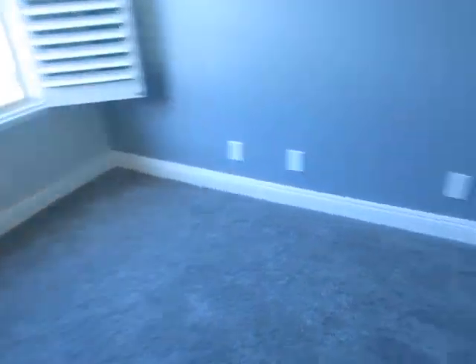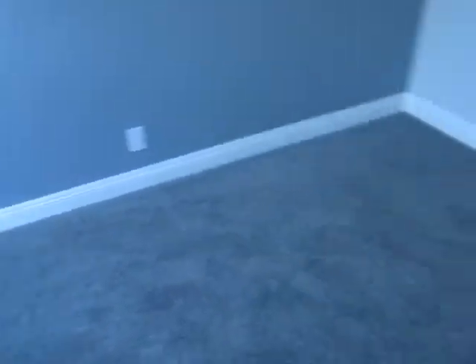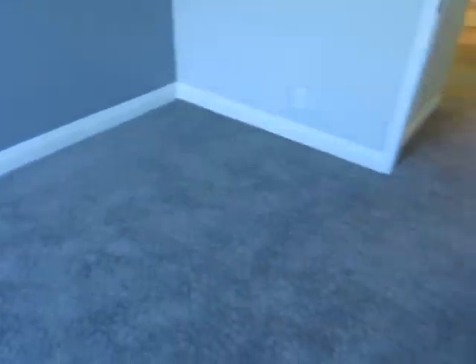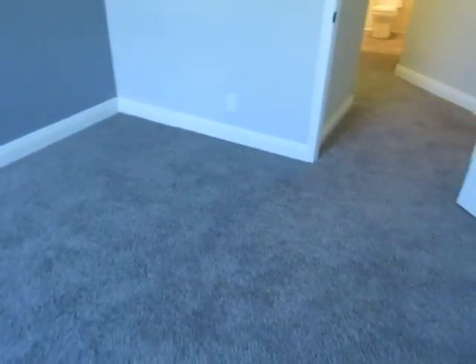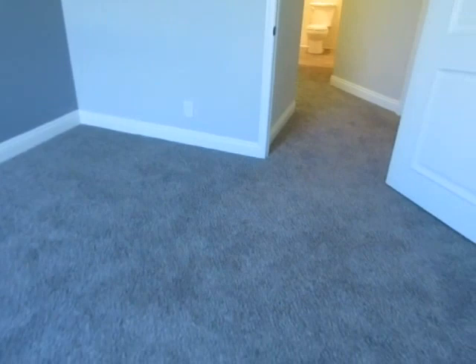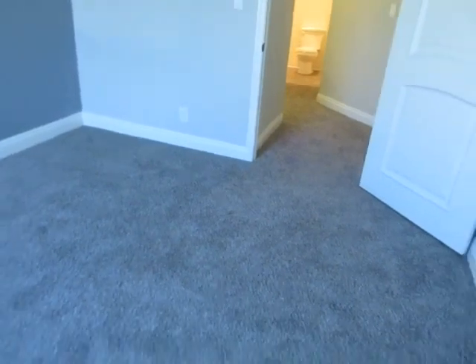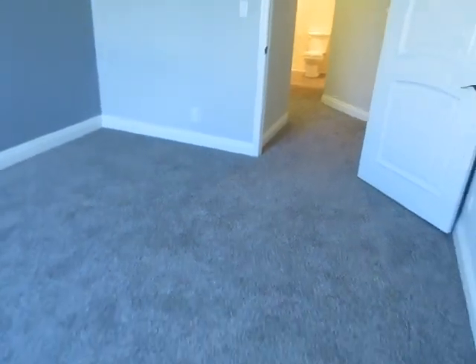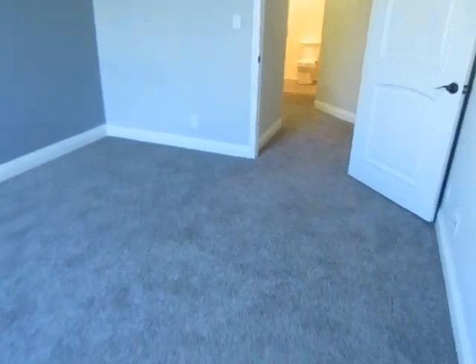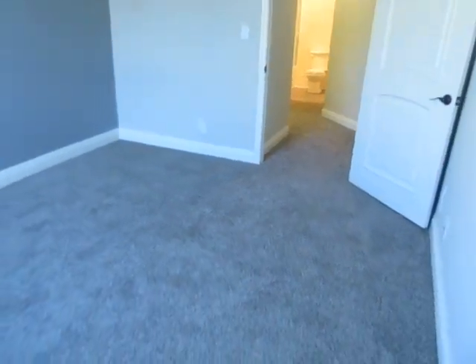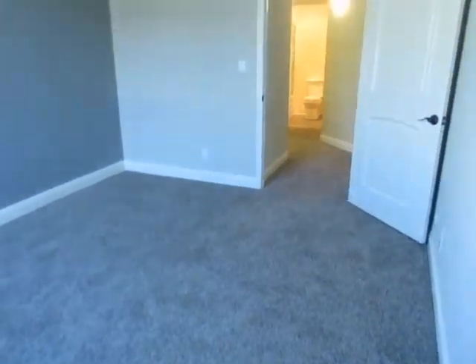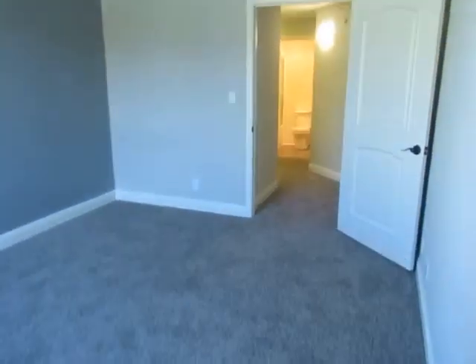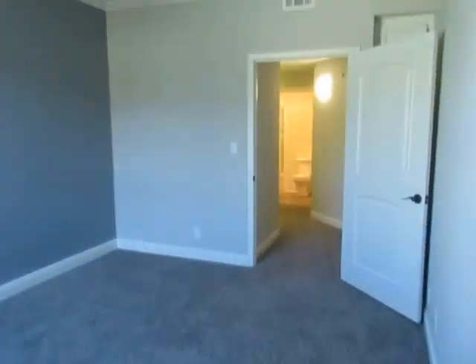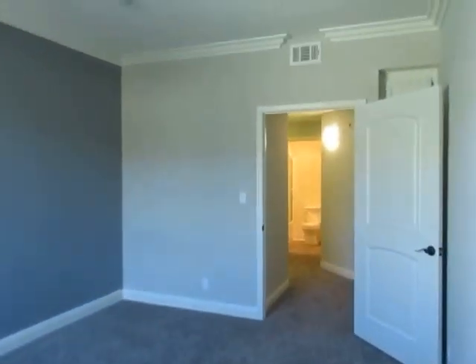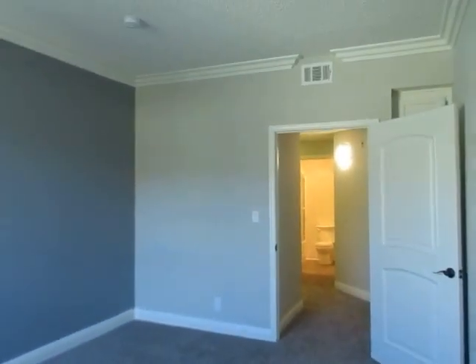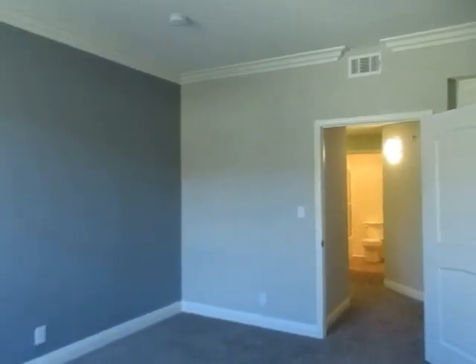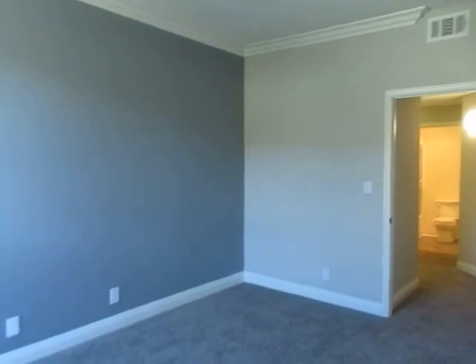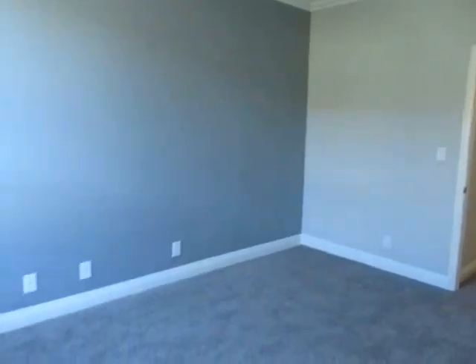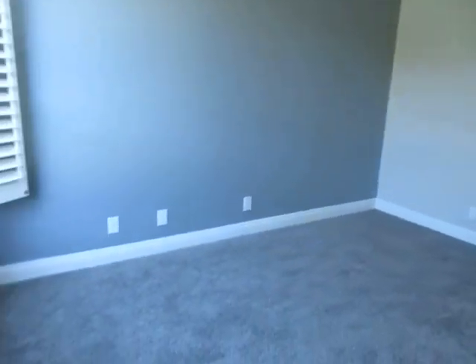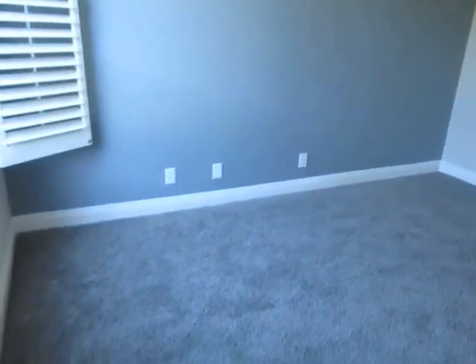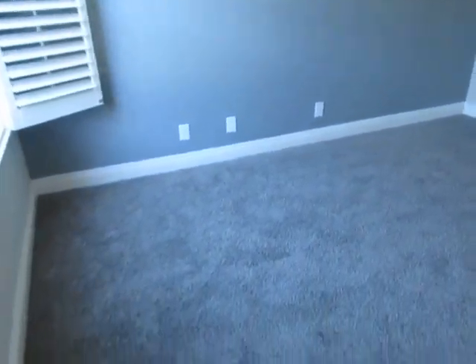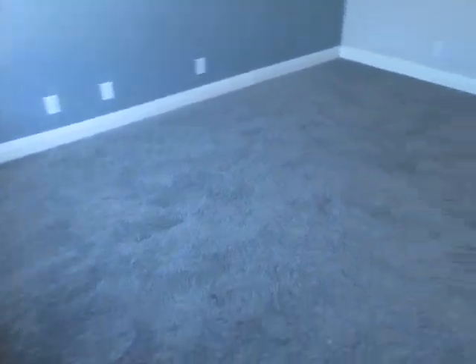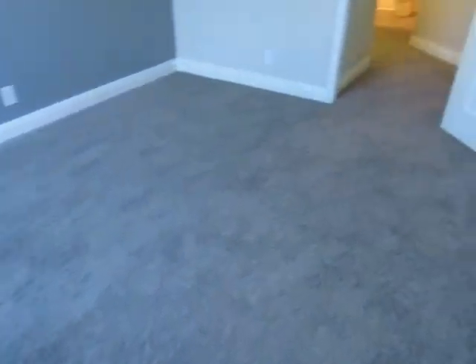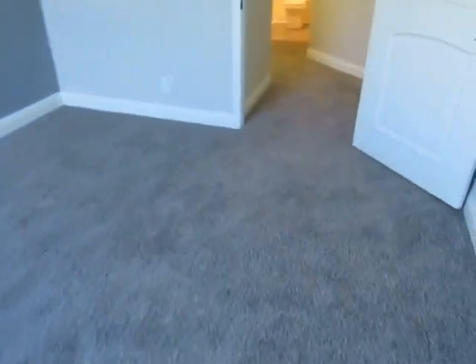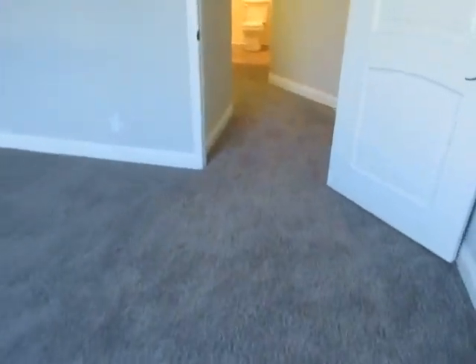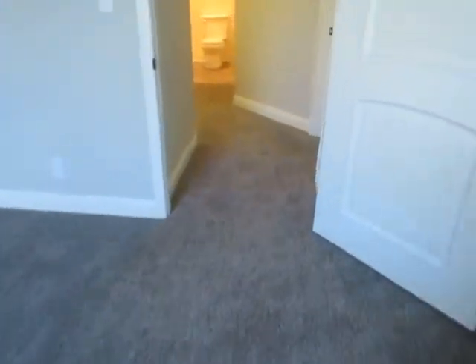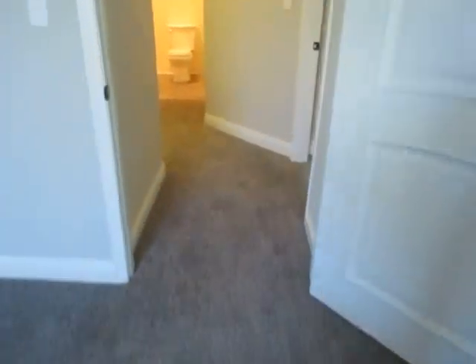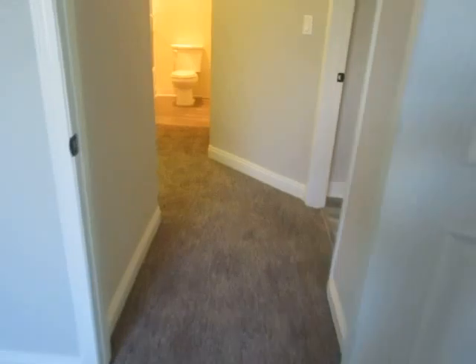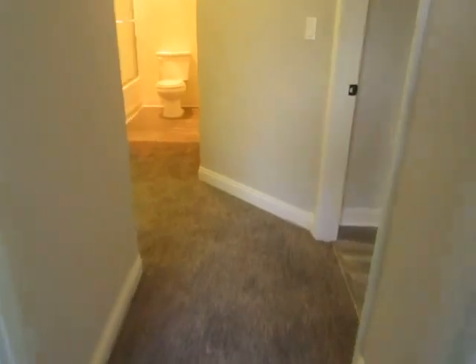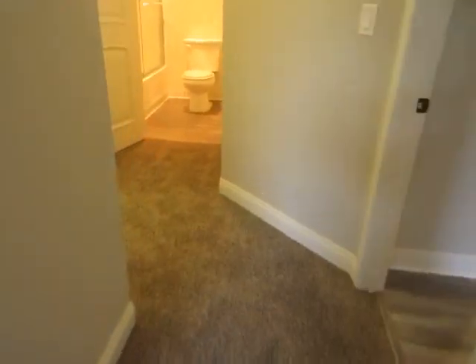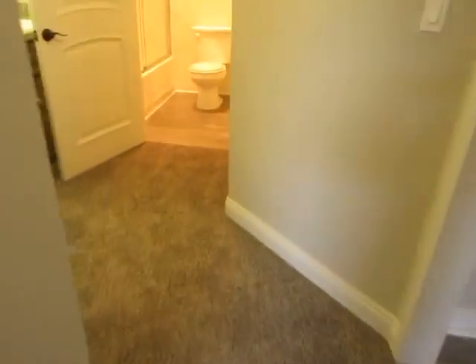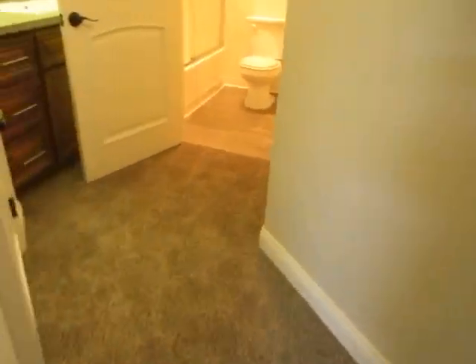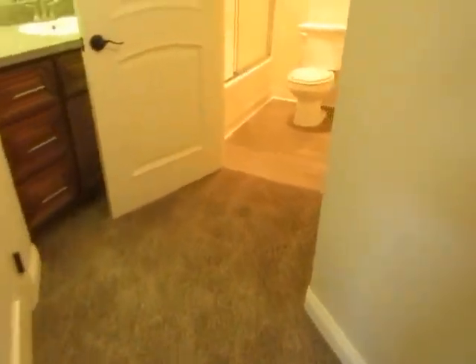This is a spacious upper unit and it gets great natural lighting. The bedrooms feature wood shutters, plush carpet, and walk-in closets.